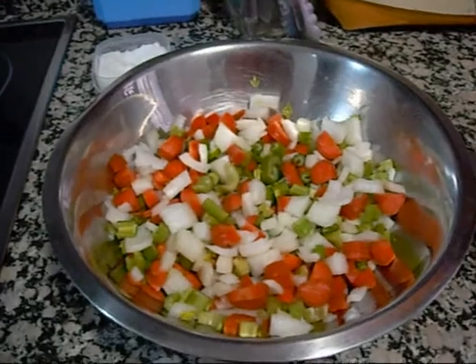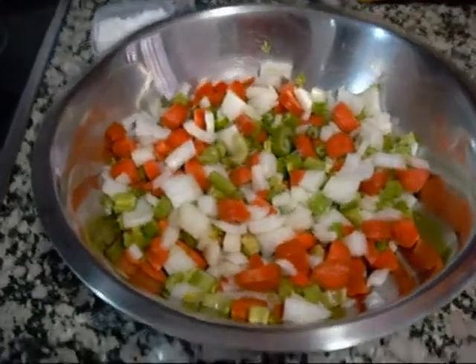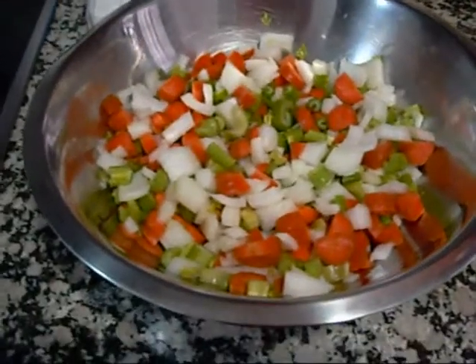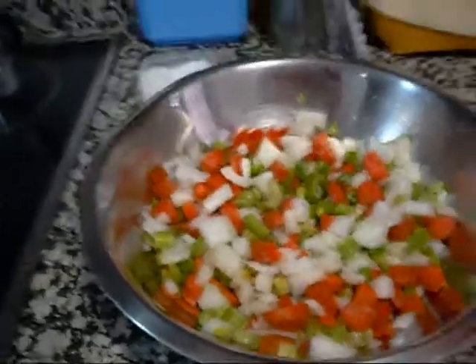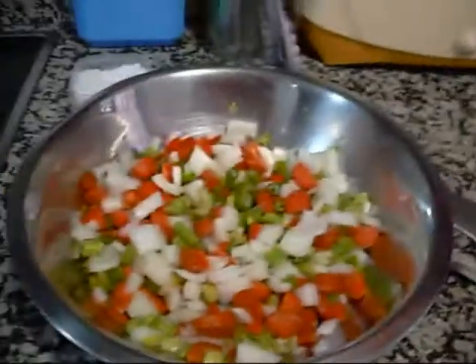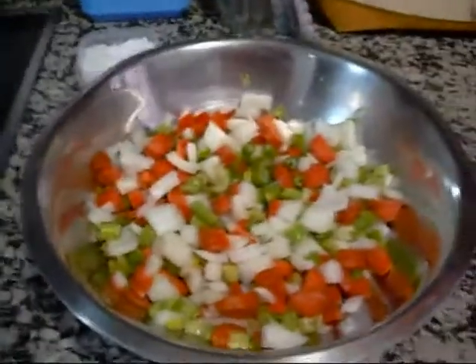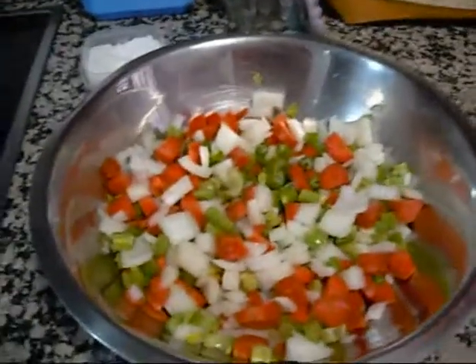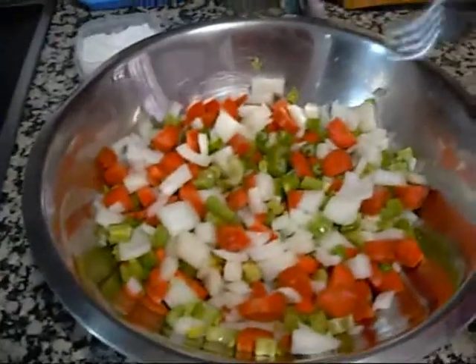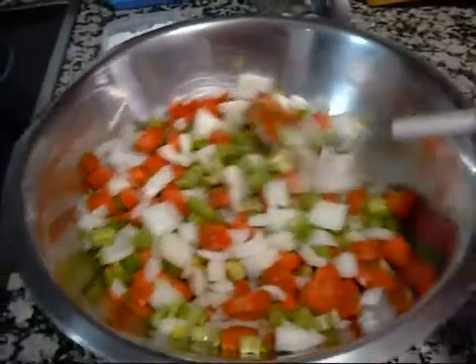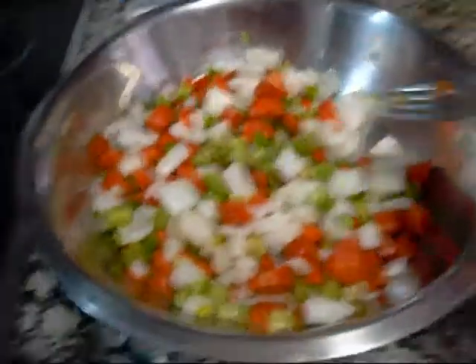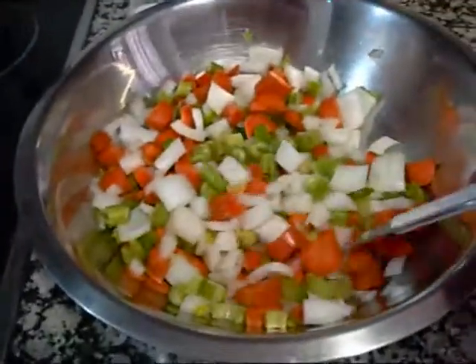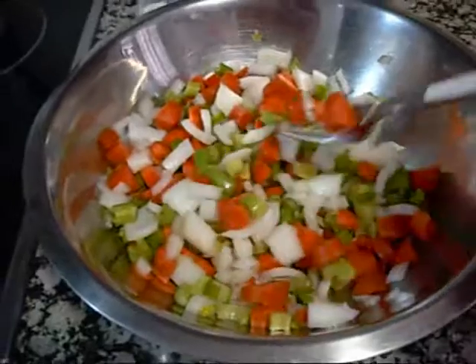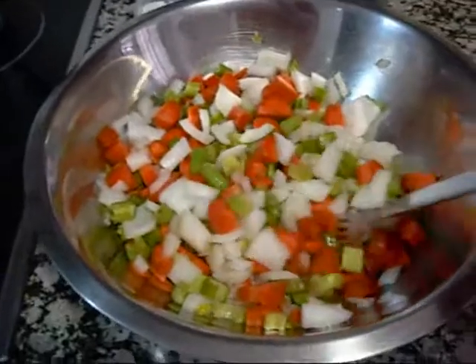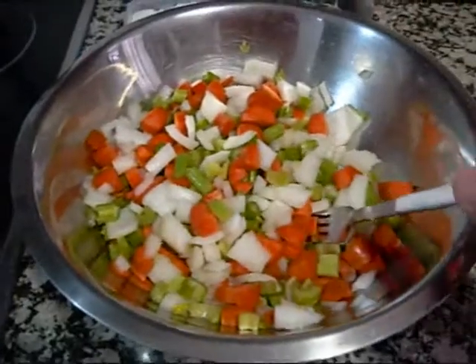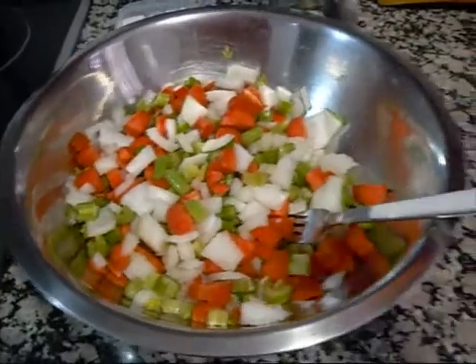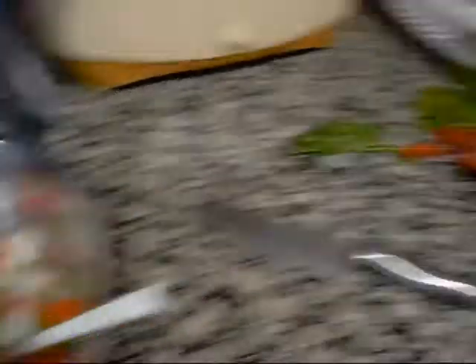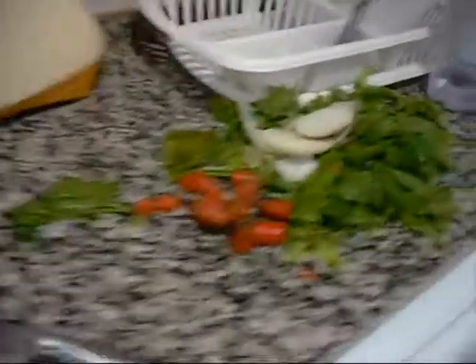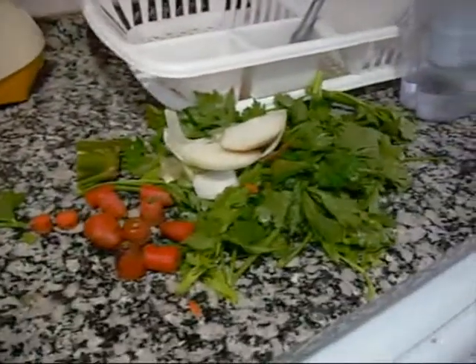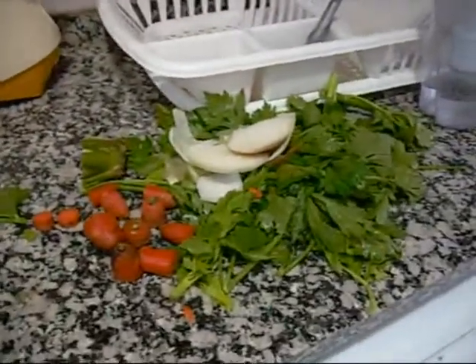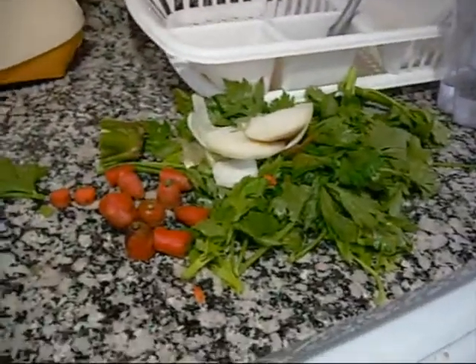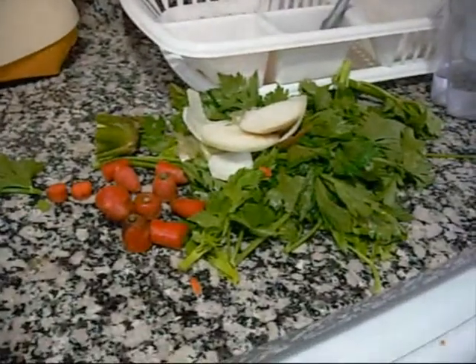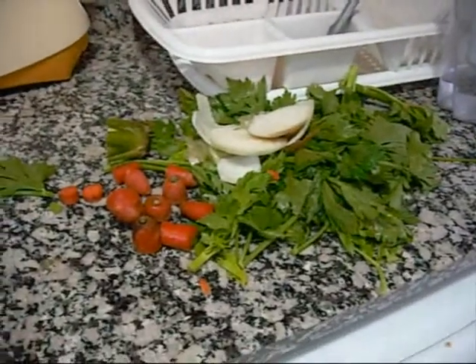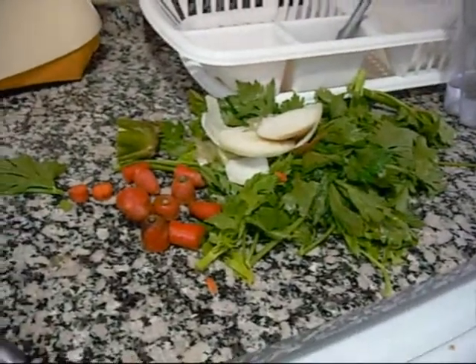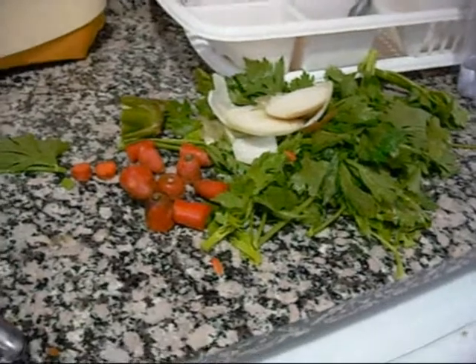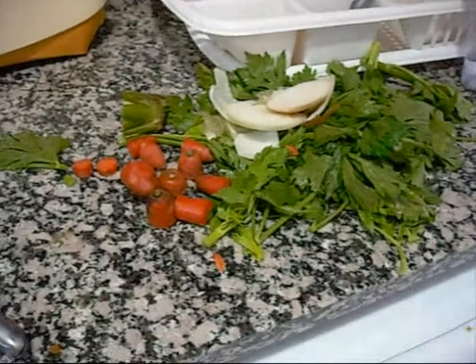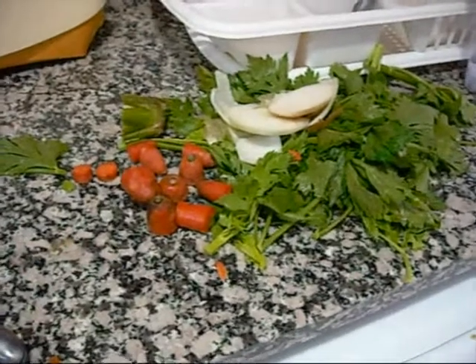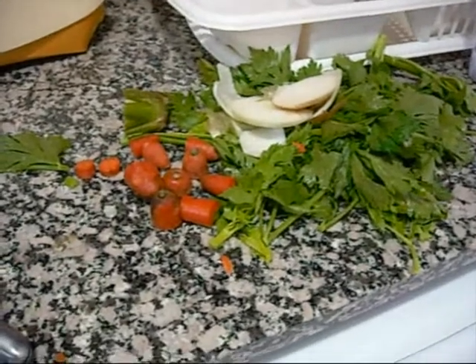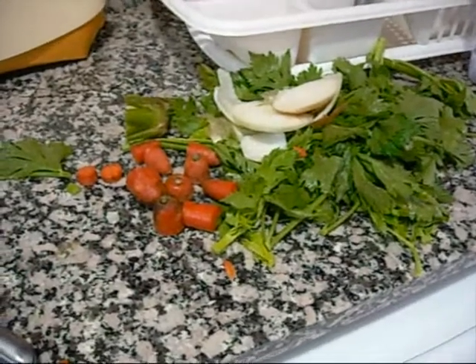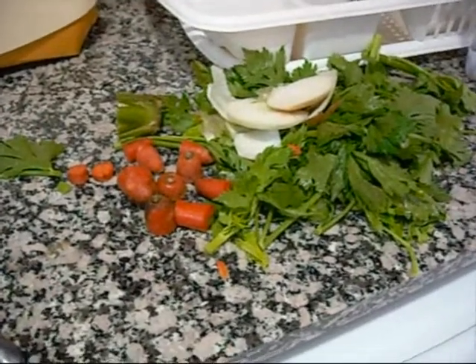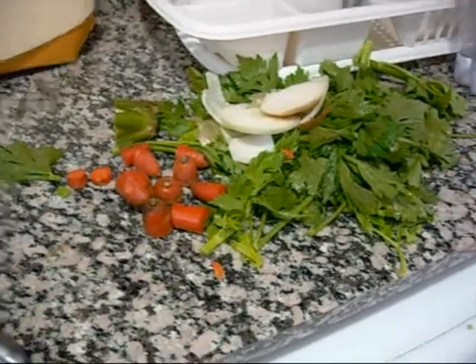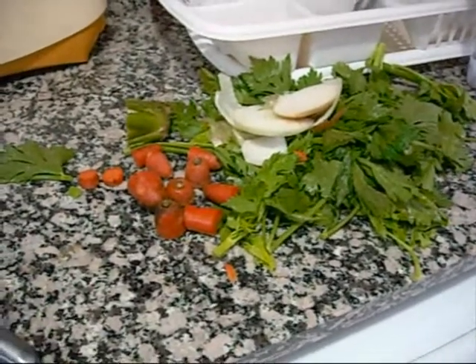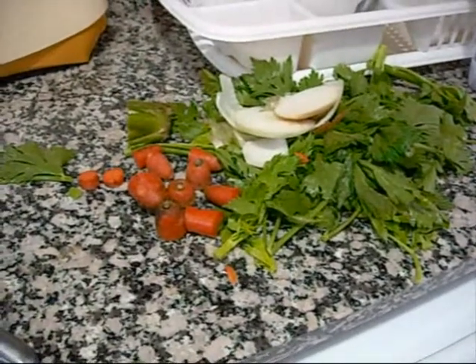I'm going to start by sautéing a mirepoix, which is equal parts celery, carrot, and onion. All the leftover trimmings I'll freeze and then use to make stock — not wanting to waste anything.